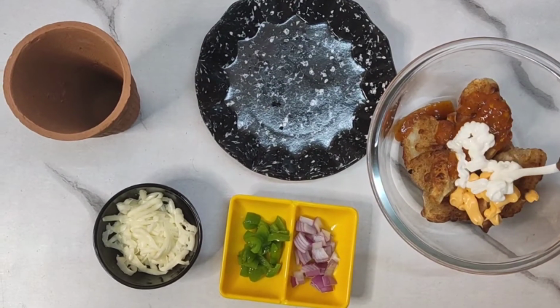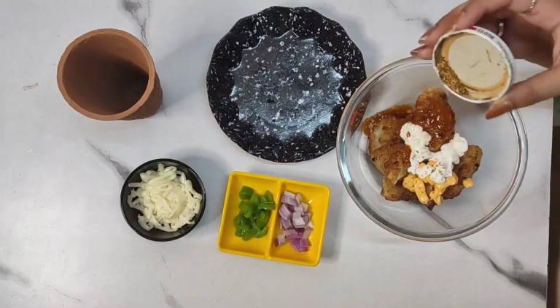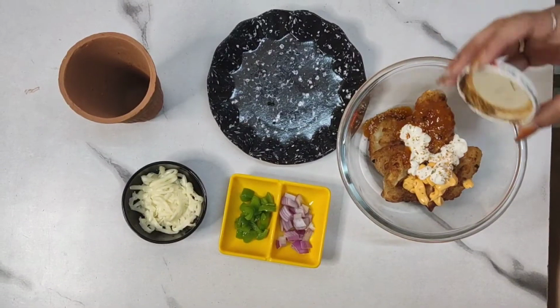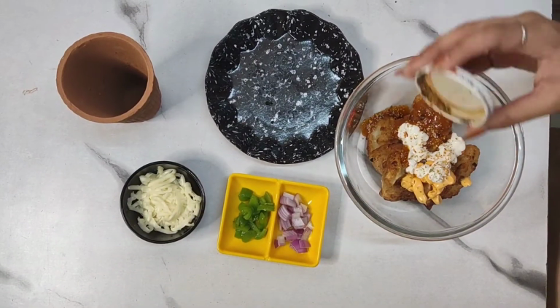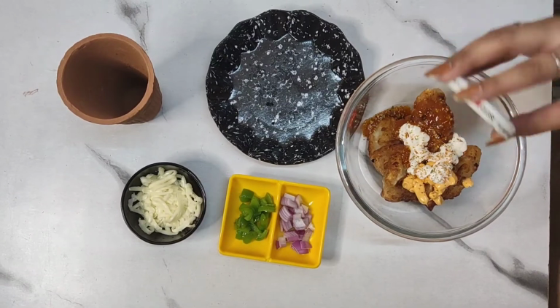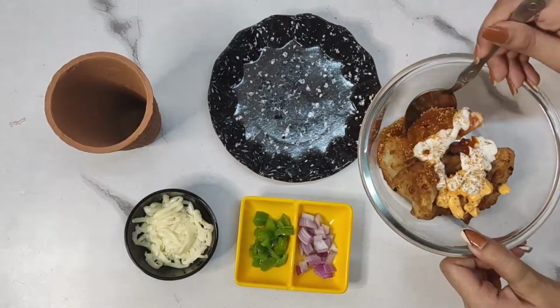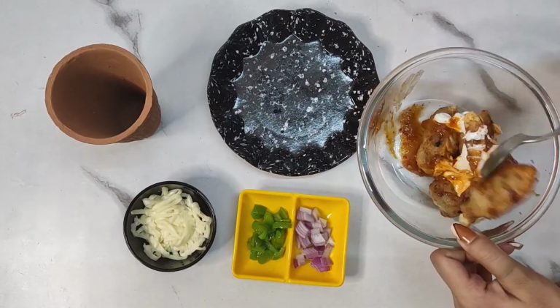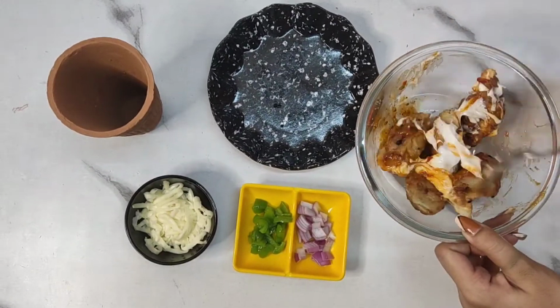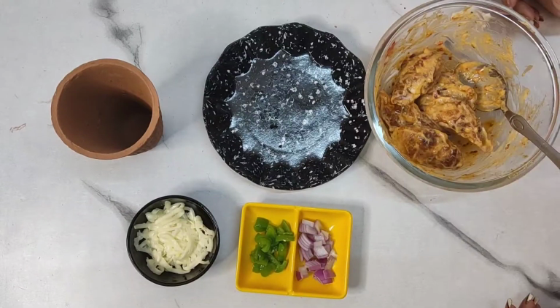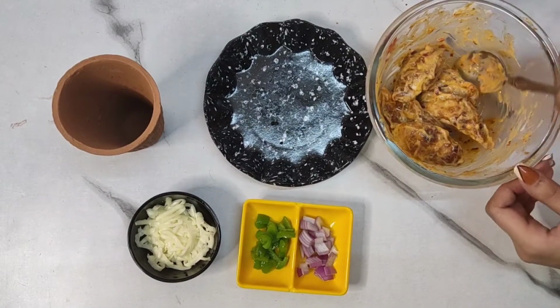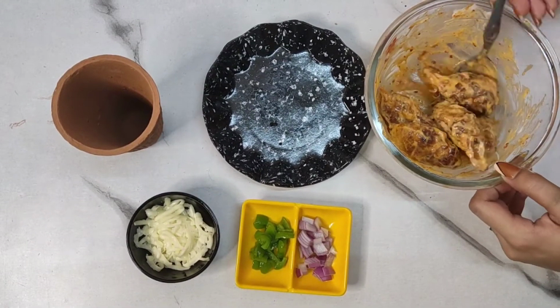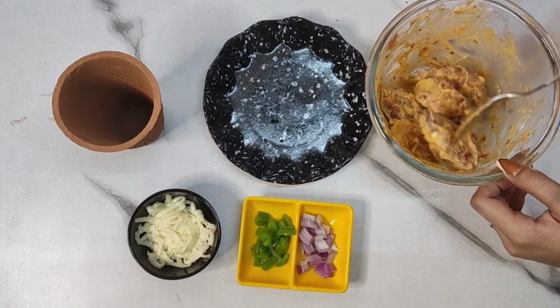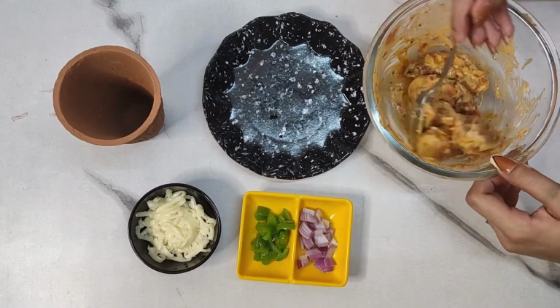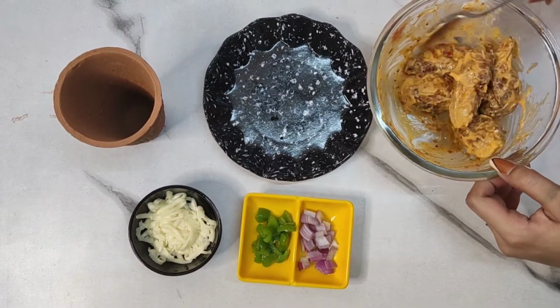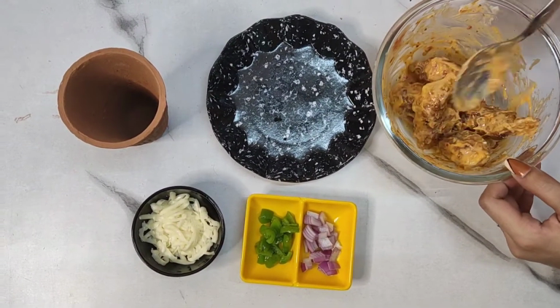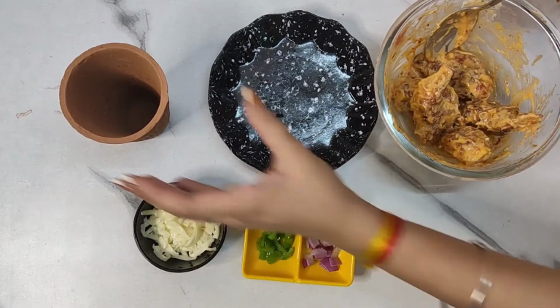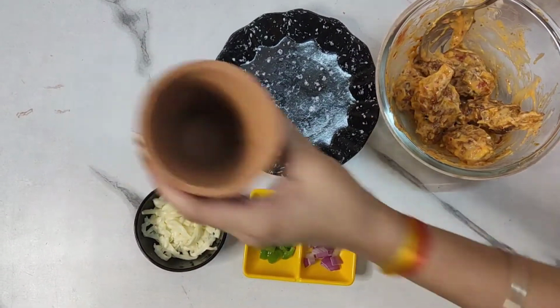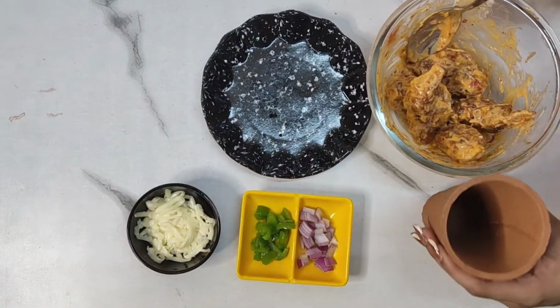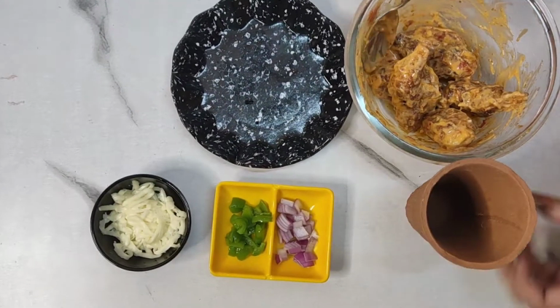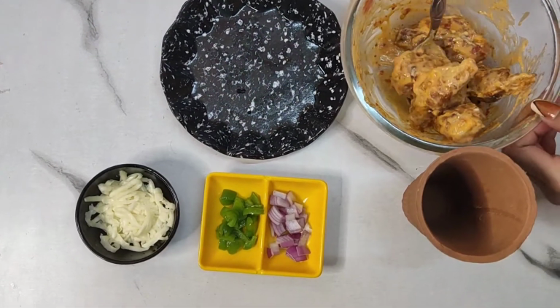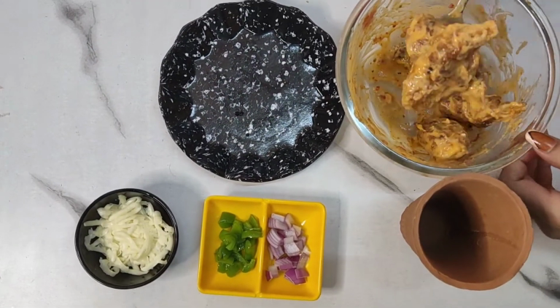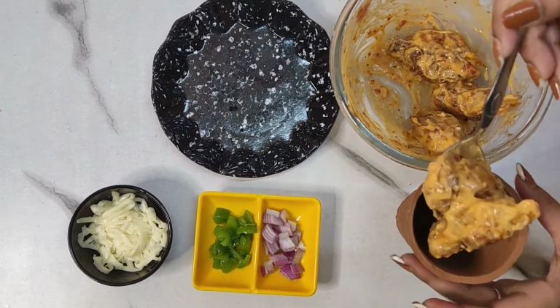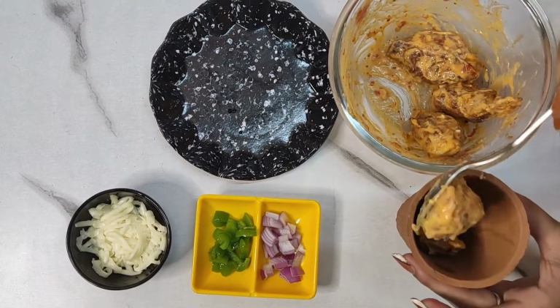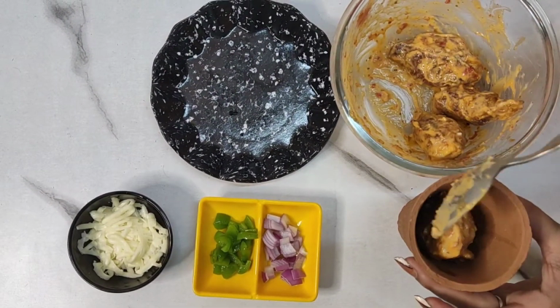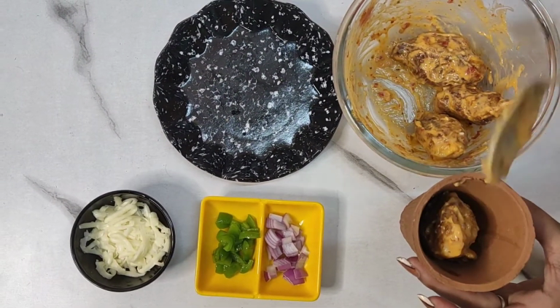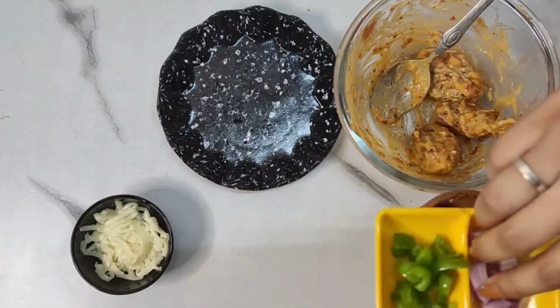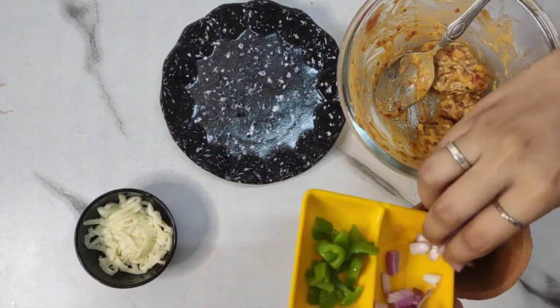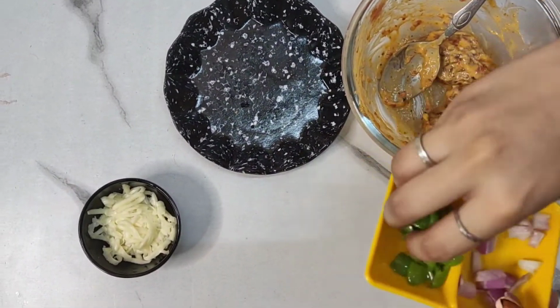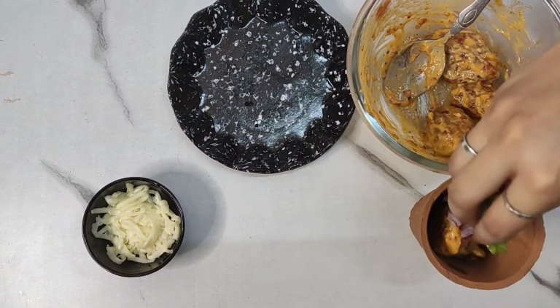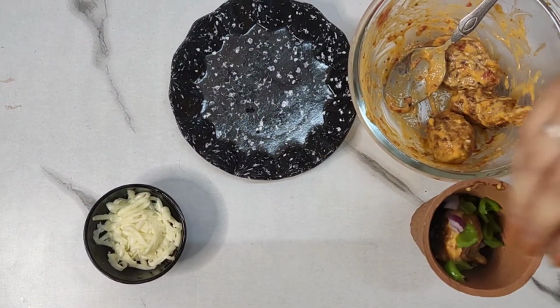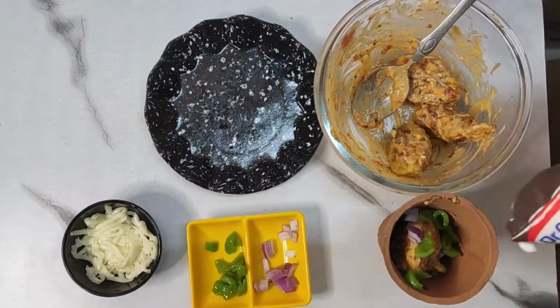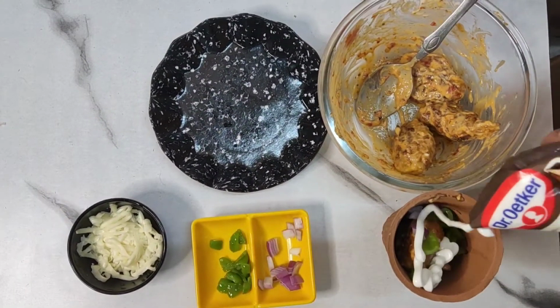I took my fried momos and then I added mayonnaise, tandoori sauce, schezwan sauce, pizza masala, then kullar, I added momos and I added my mayonnaise.